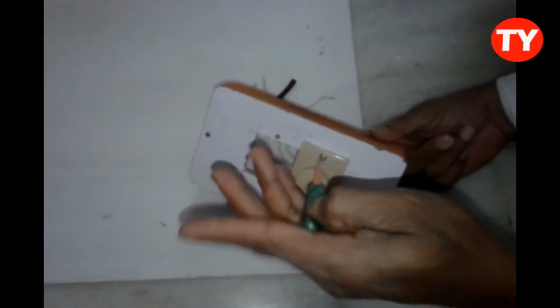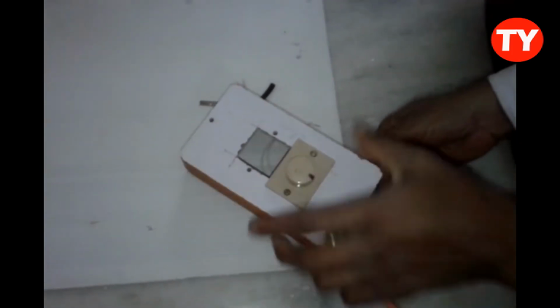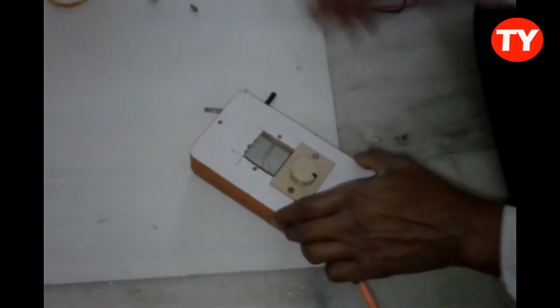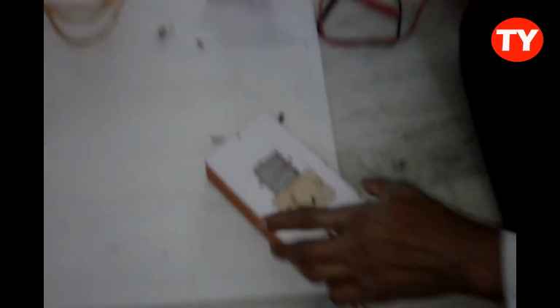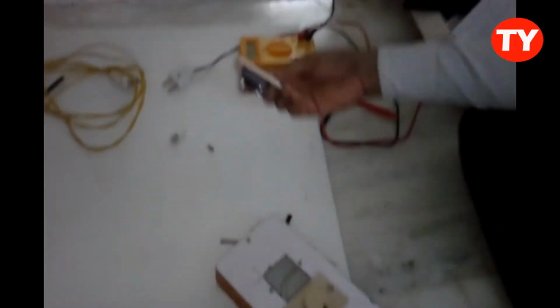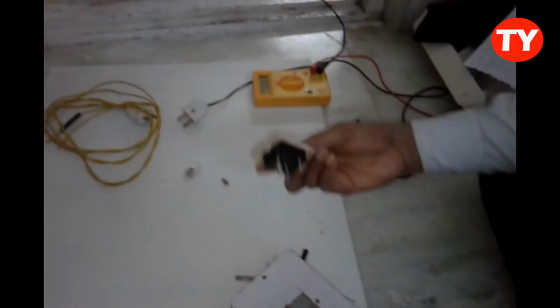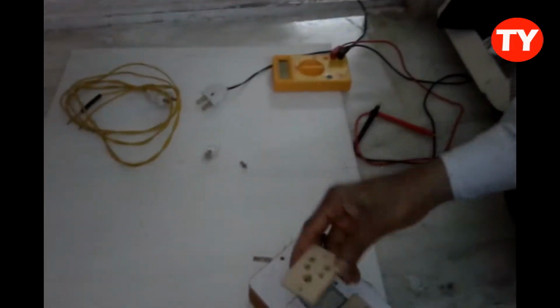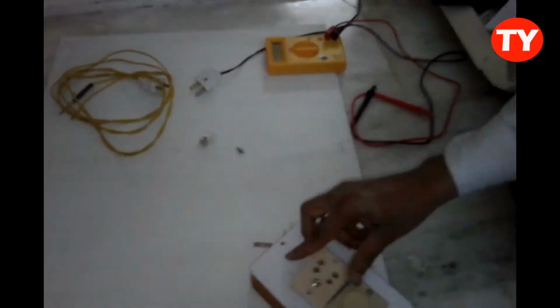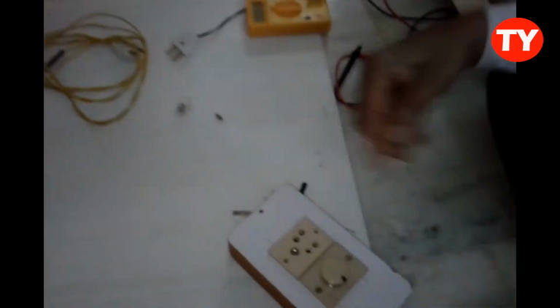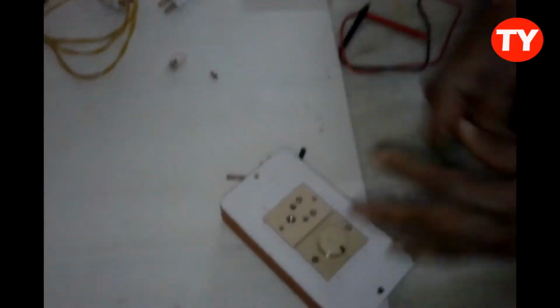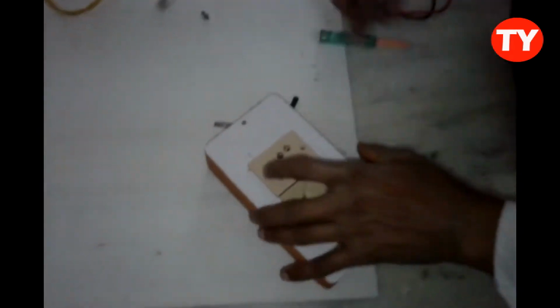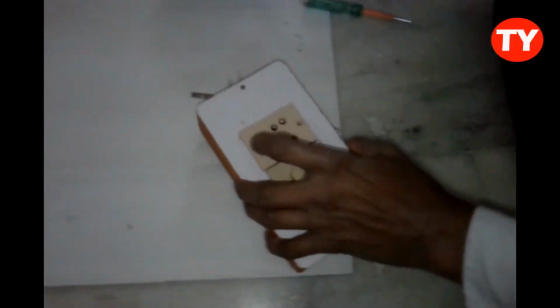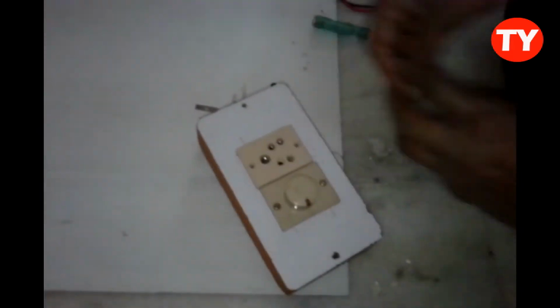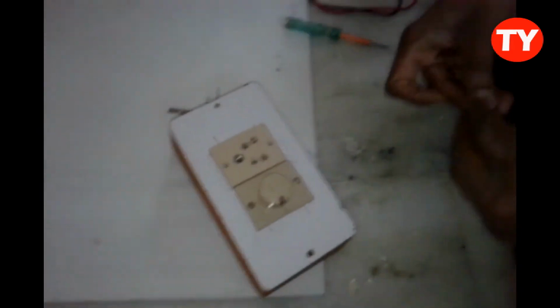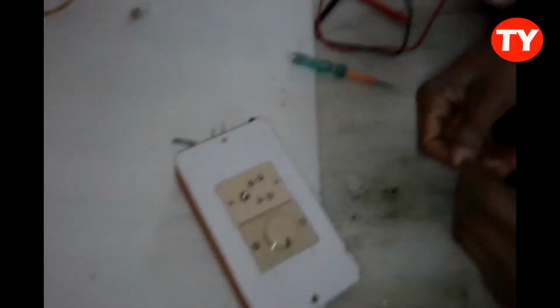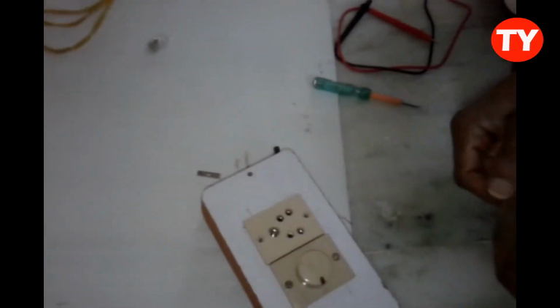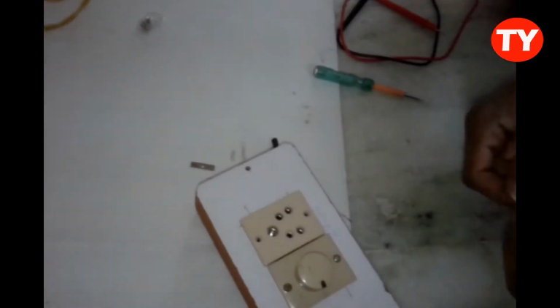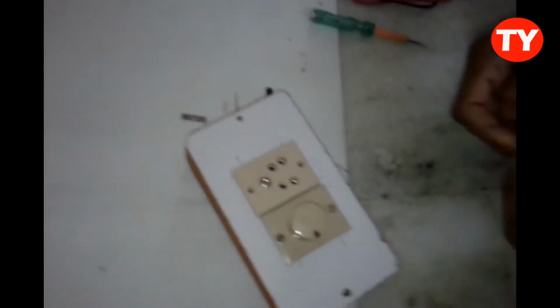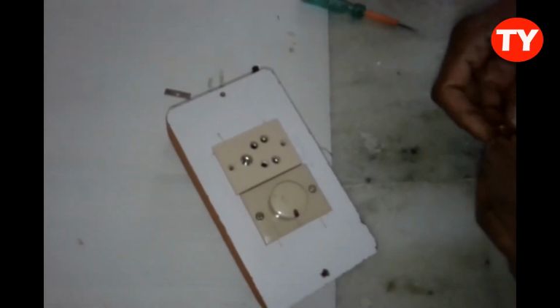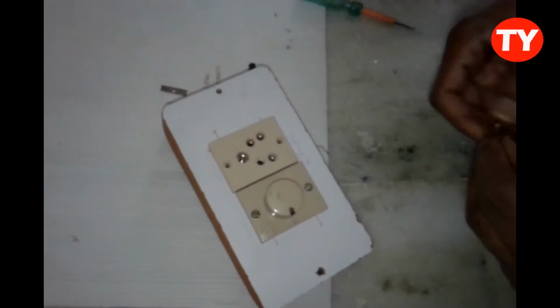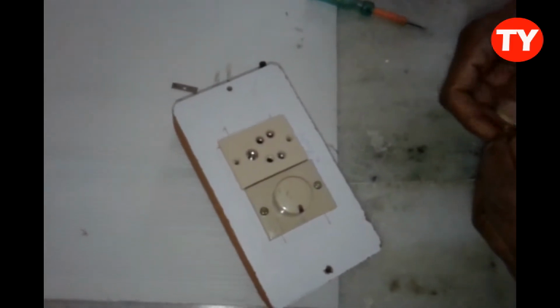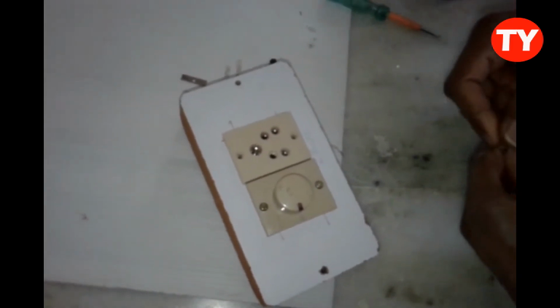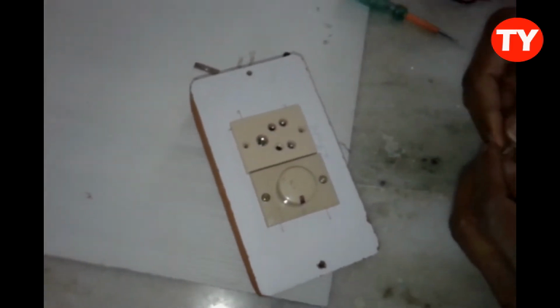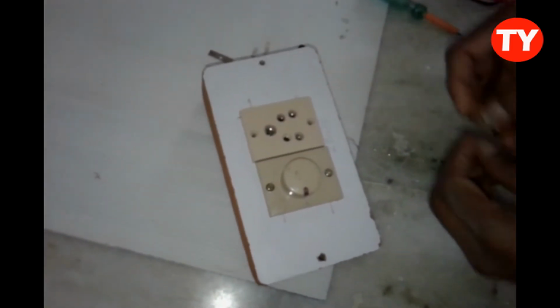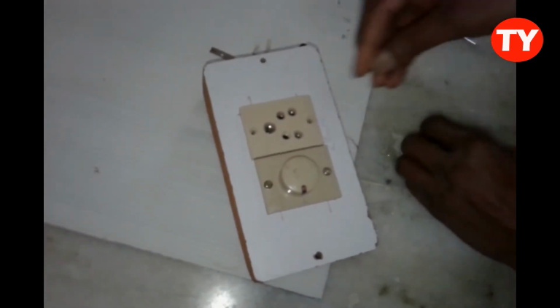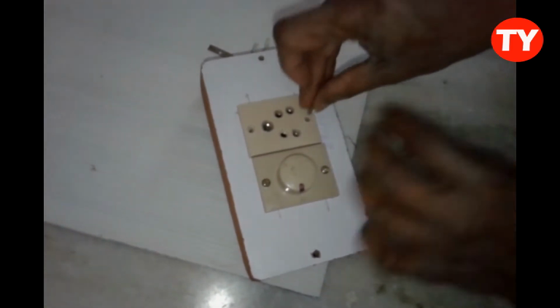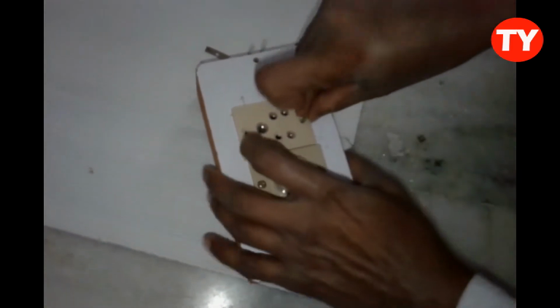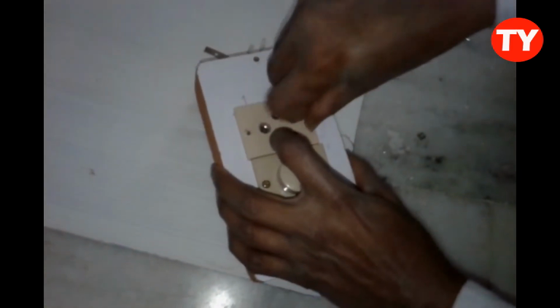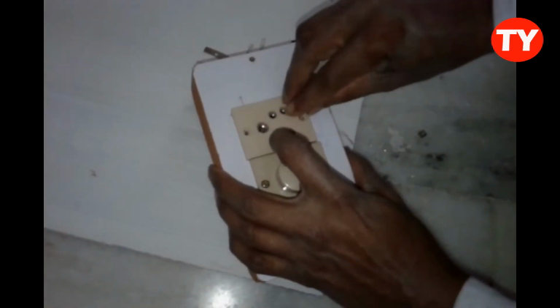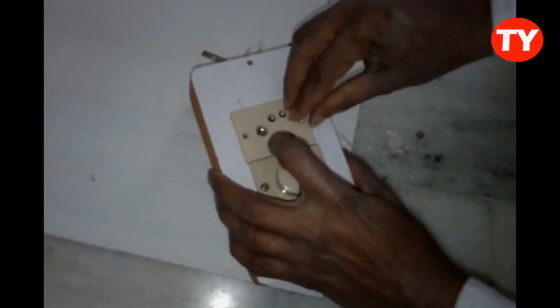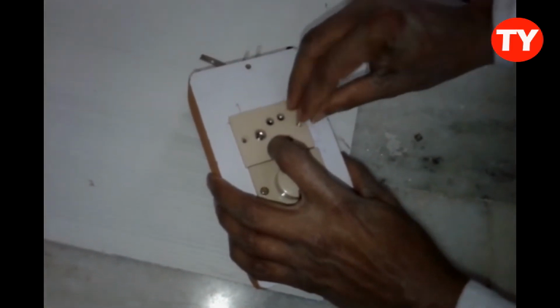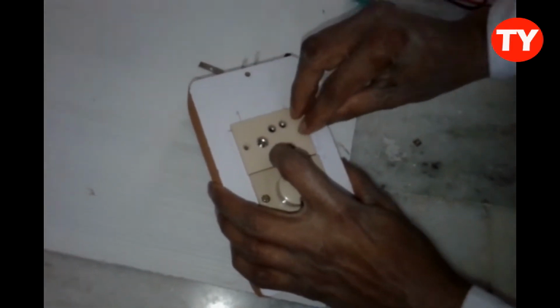Now I am fixing this socket. After that I will make the wiring.